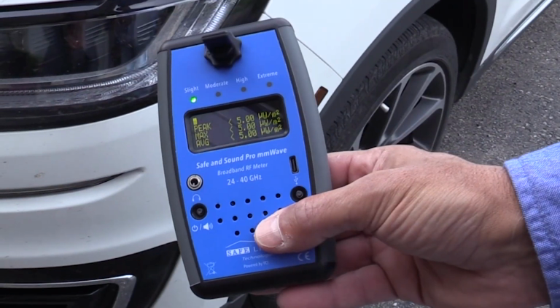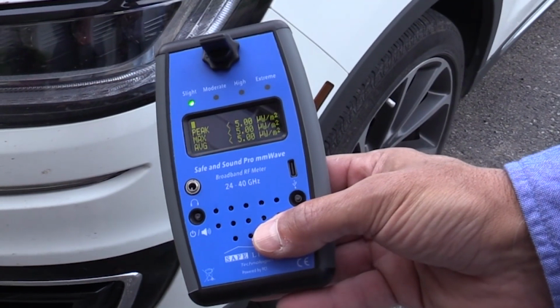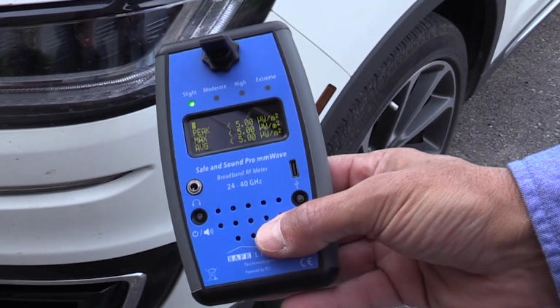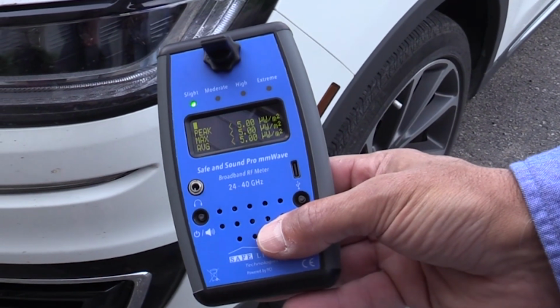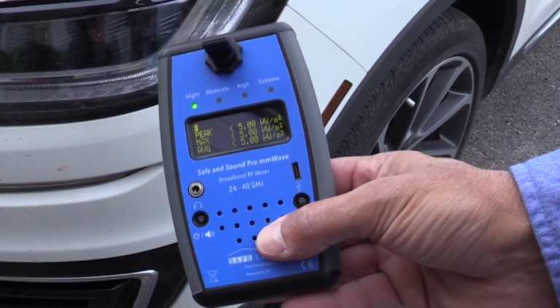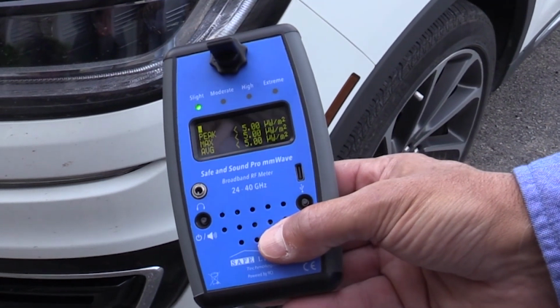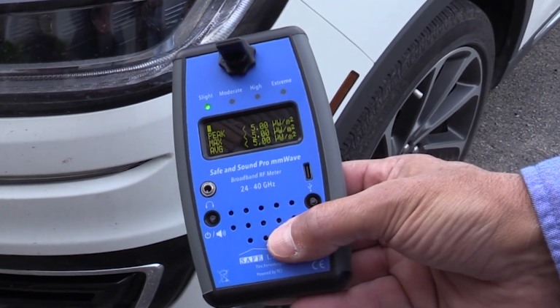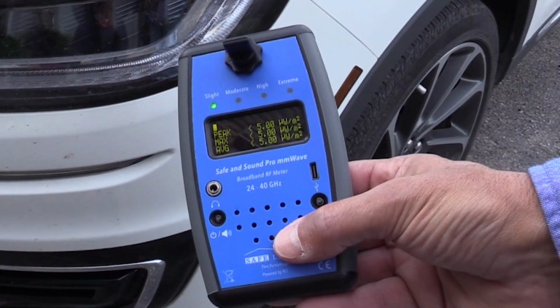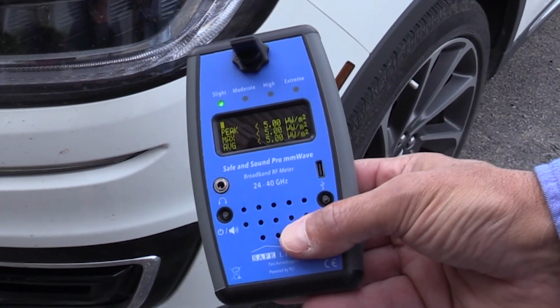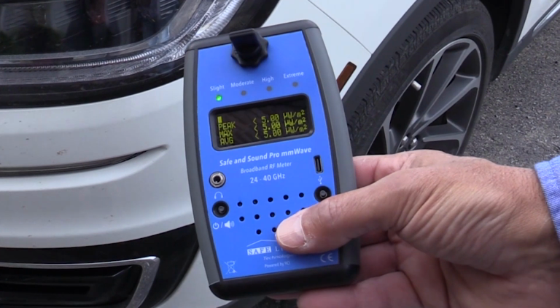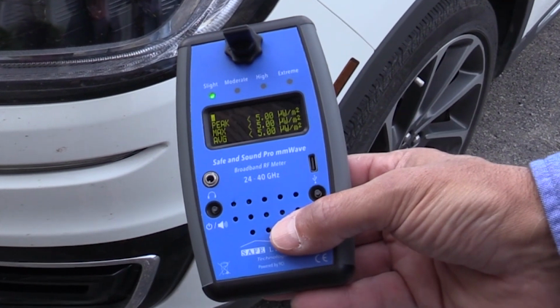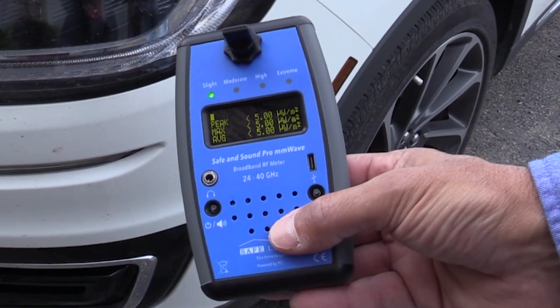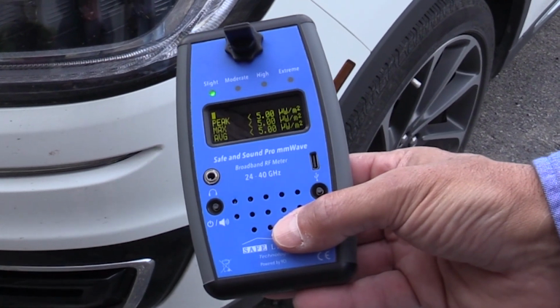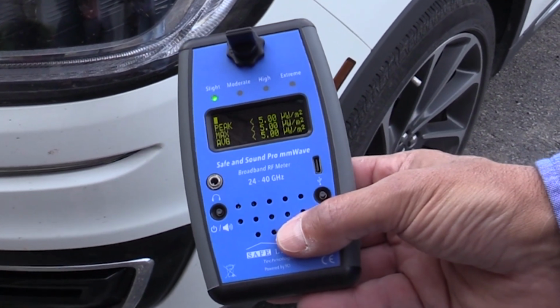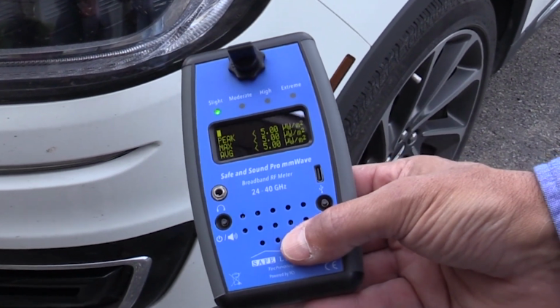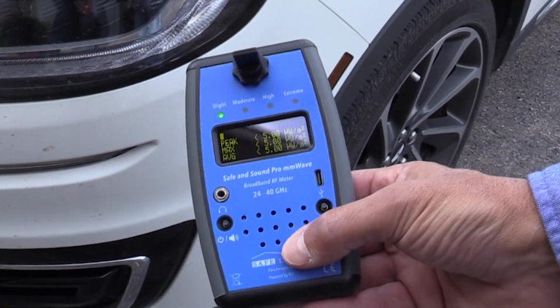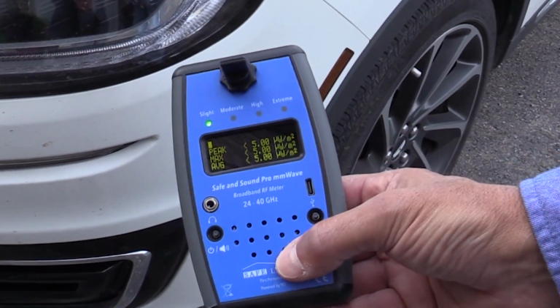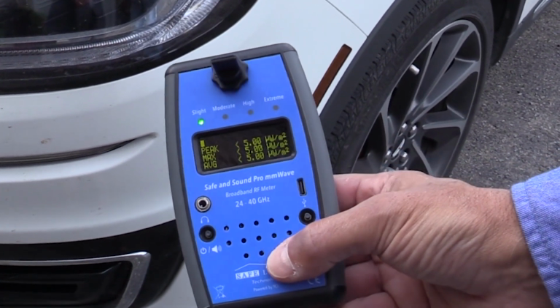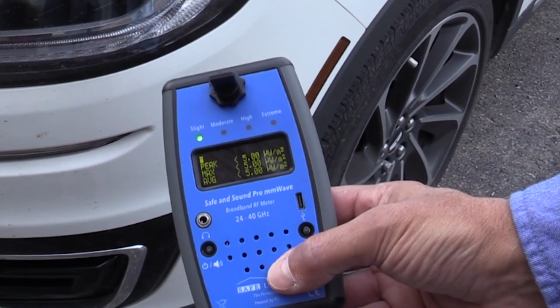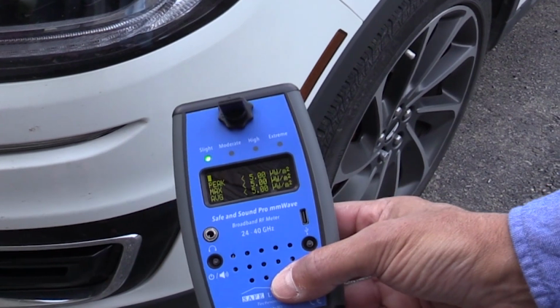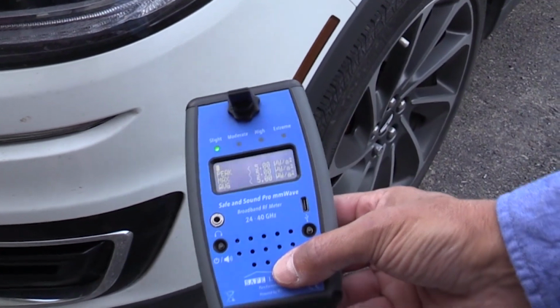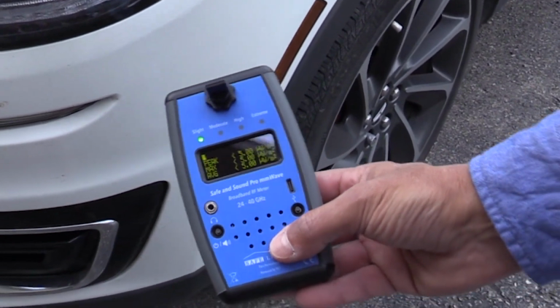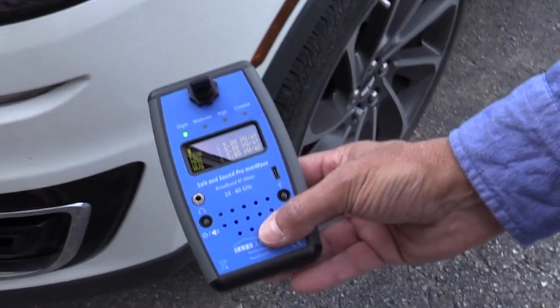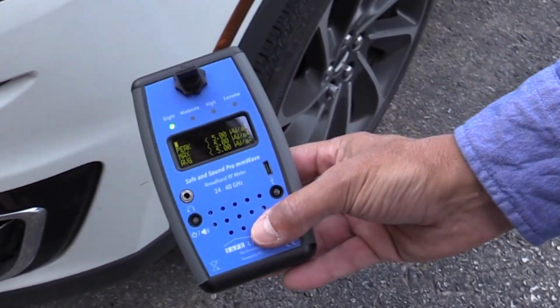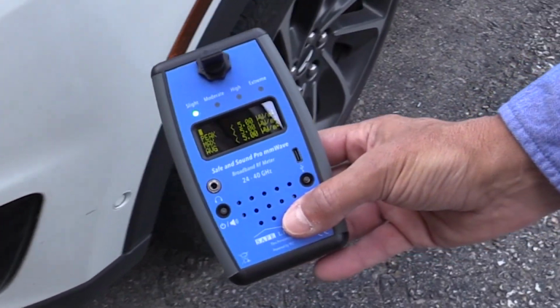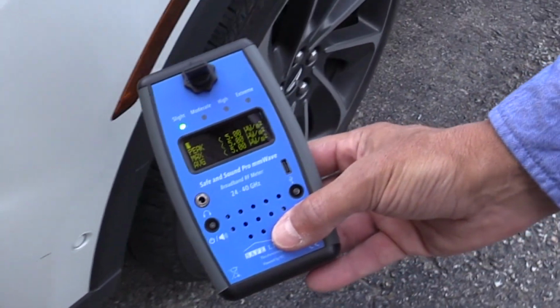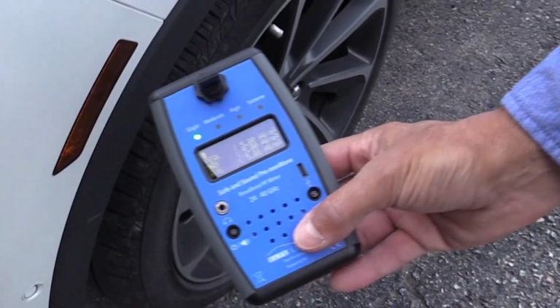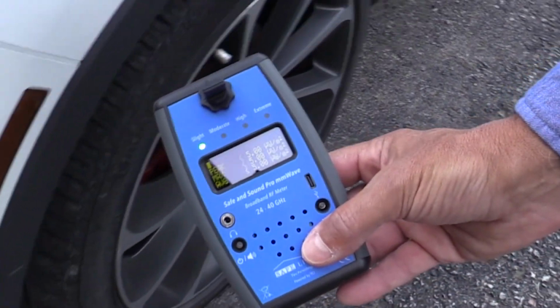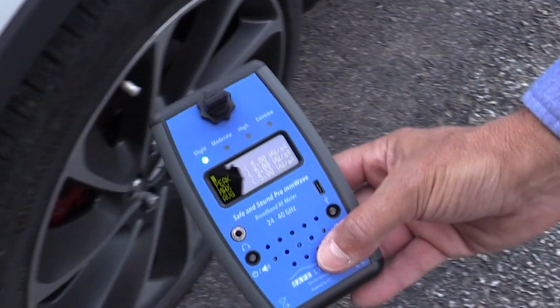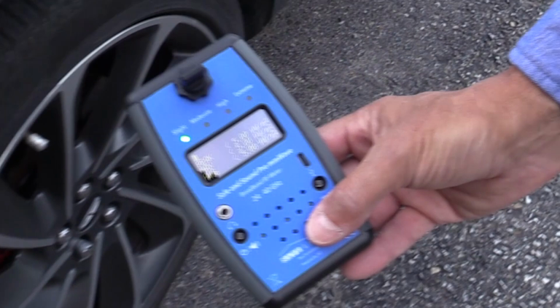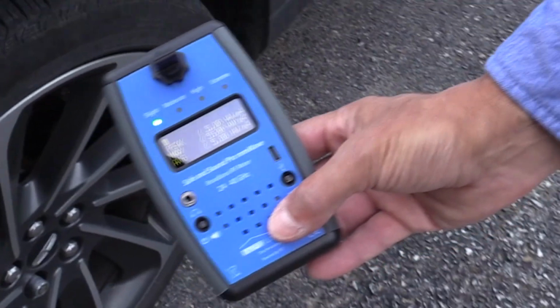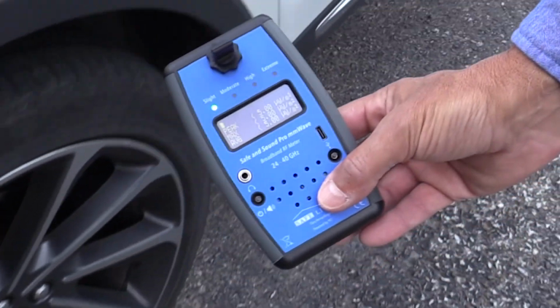The next step will be to turn on the vehicle and we'll repeat this measurement process. The automobile is now idling in park. Let's go around the vehicle and see what the readings are — see if we can detect any RF in the millimeter wave range coming off this vehicle.